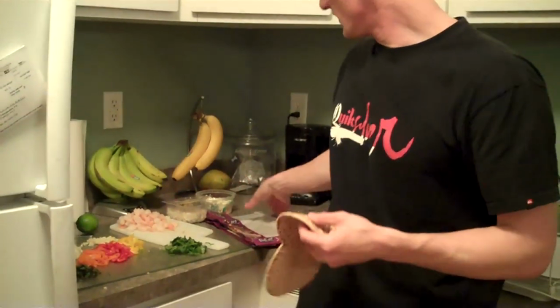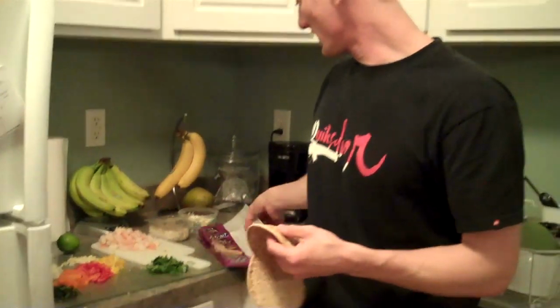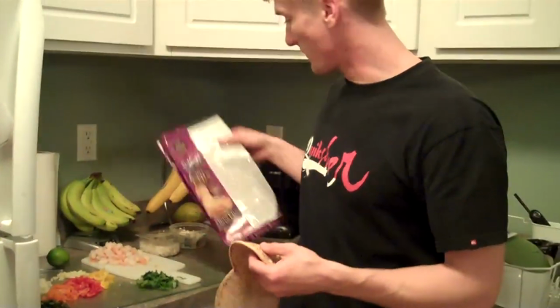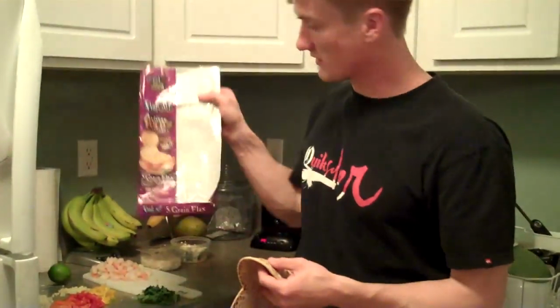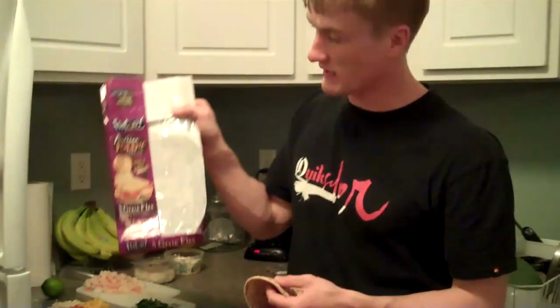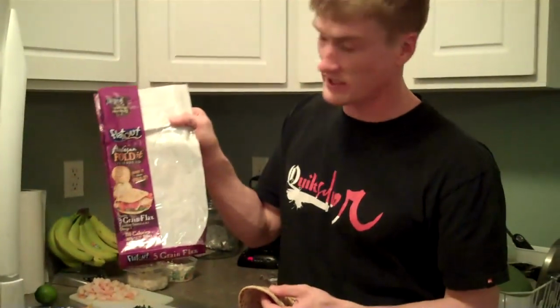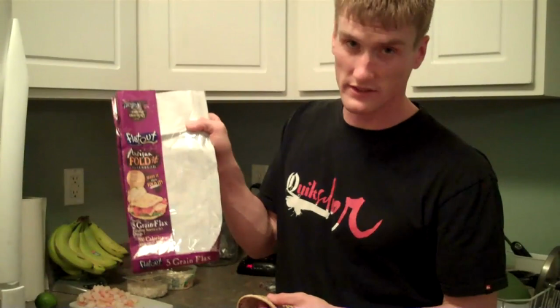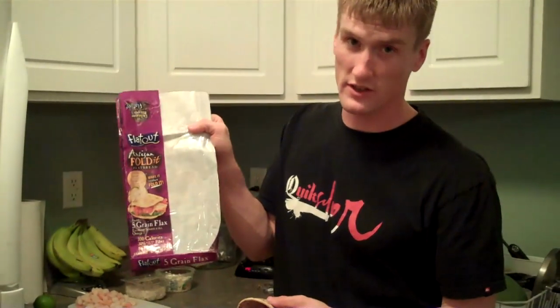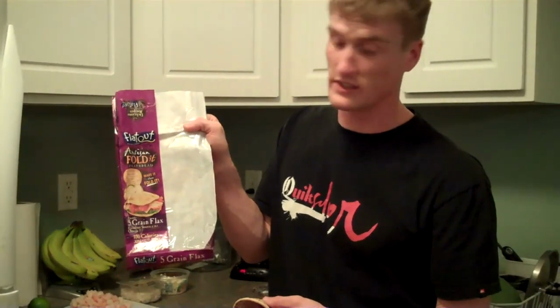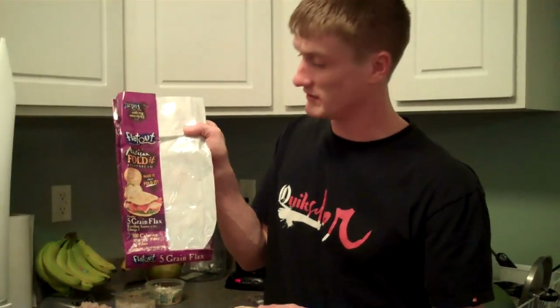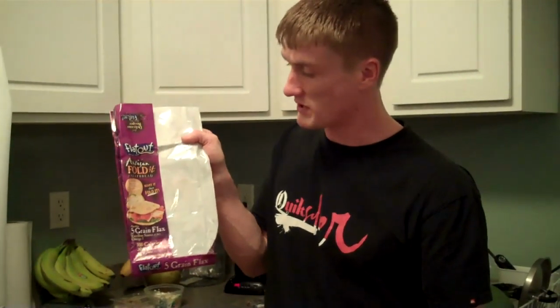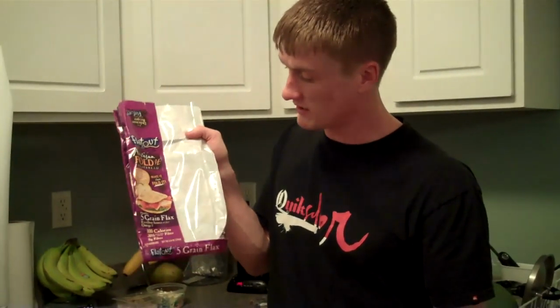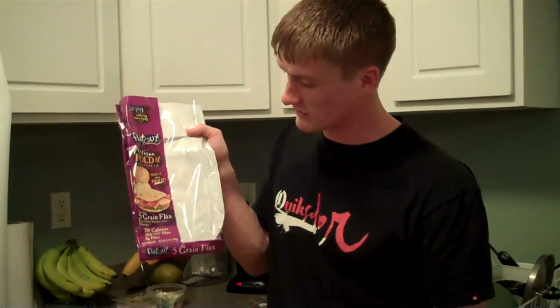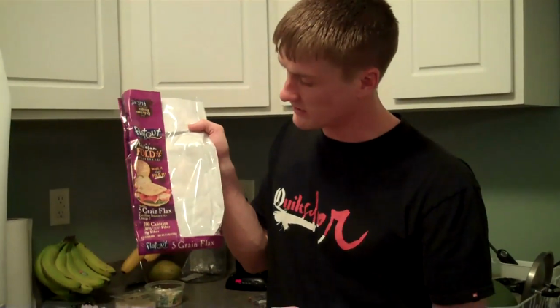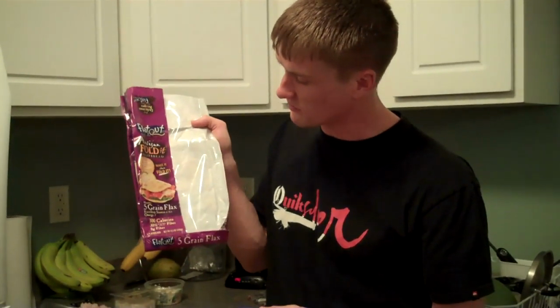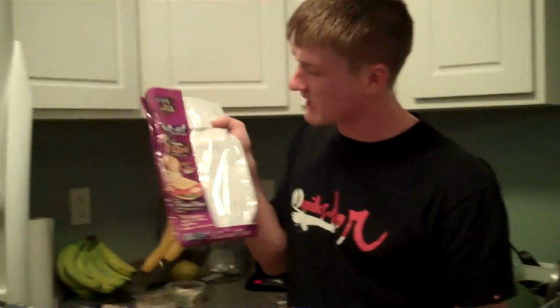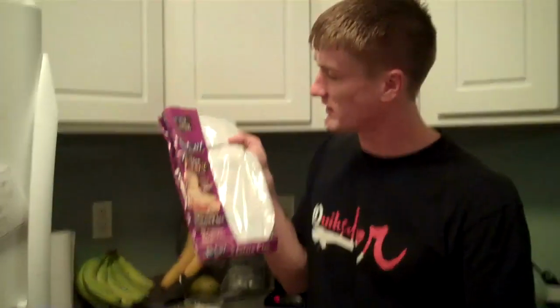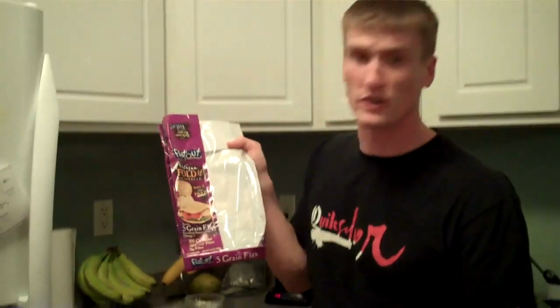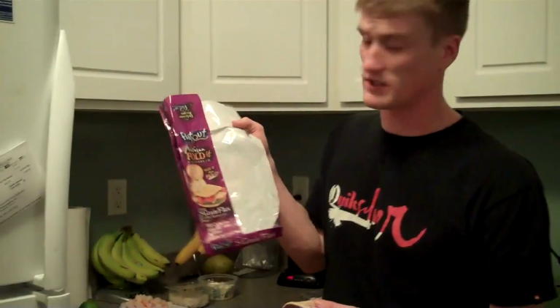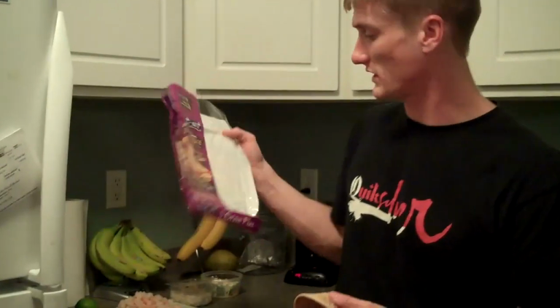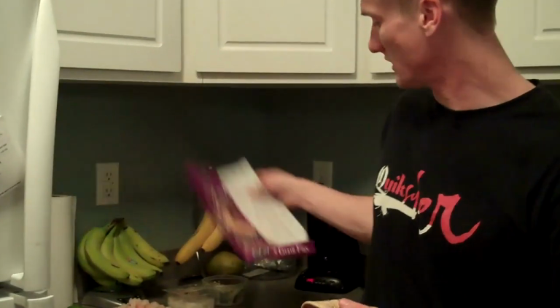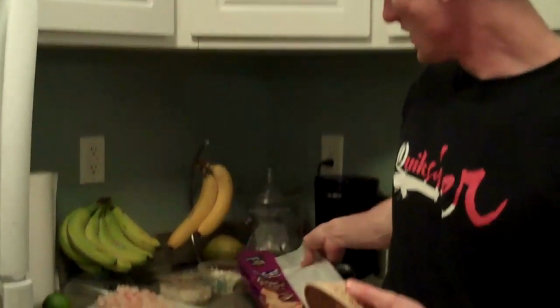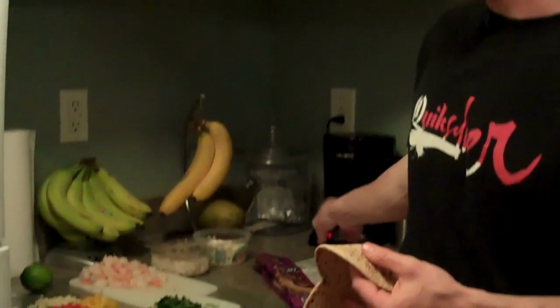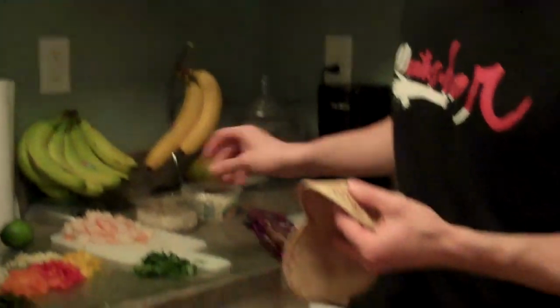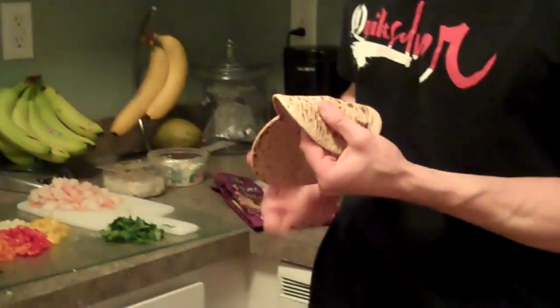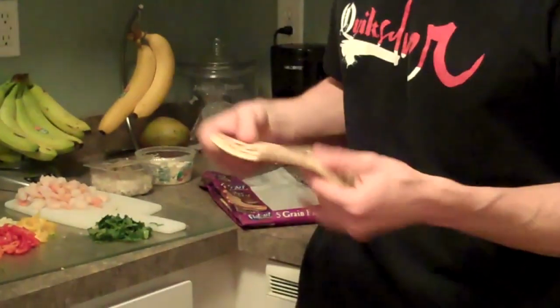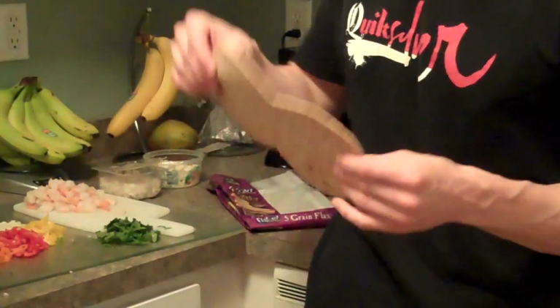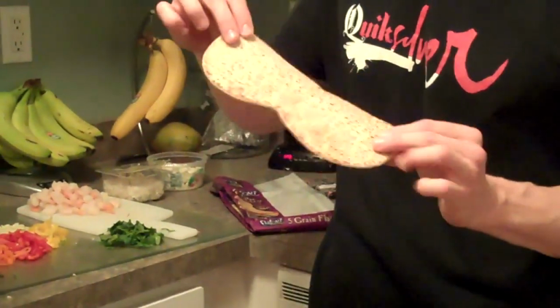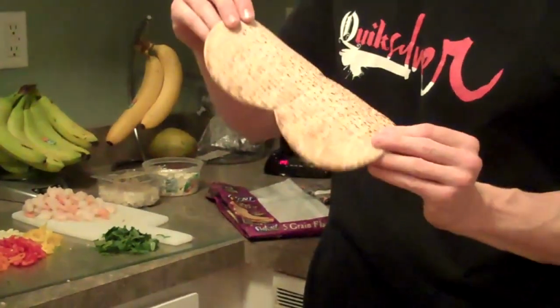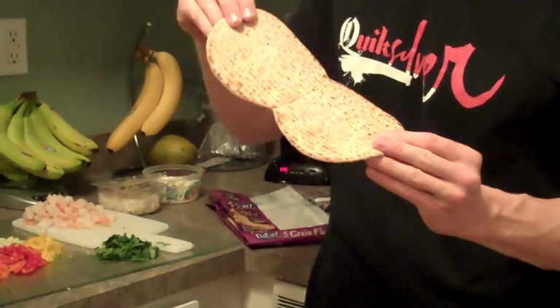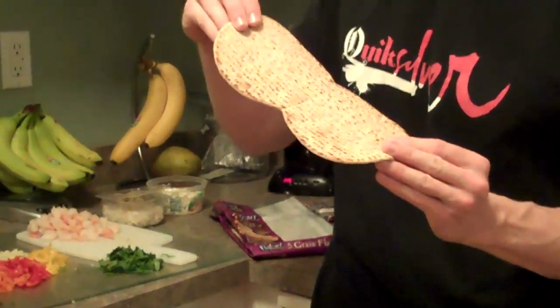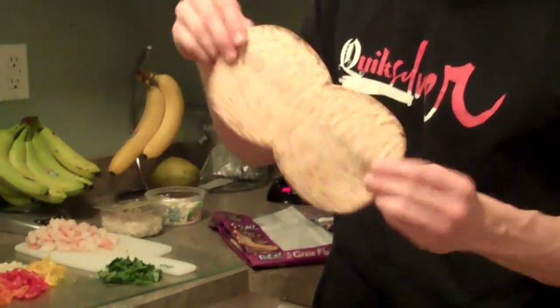You get some flatbread, however you want it — all organic or not. I go organic just because I'm somewhat of a hippie, but not really a hippie. So it looks like that.